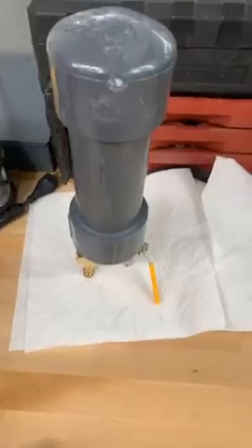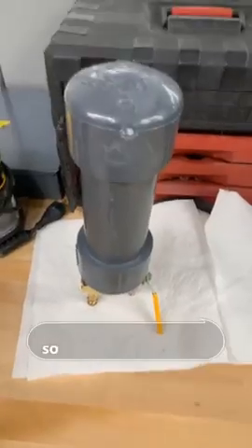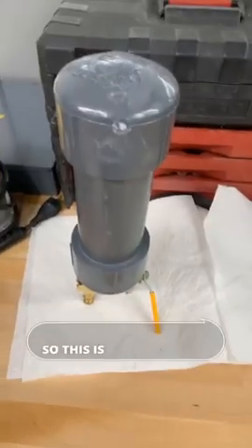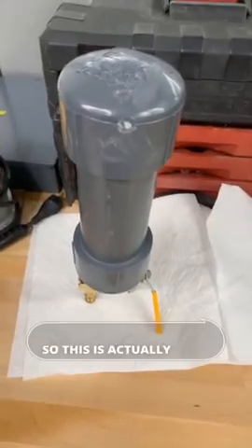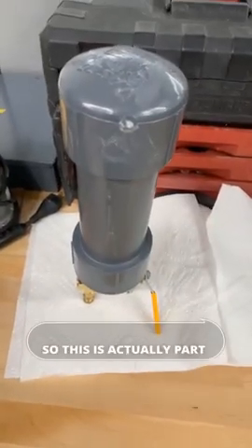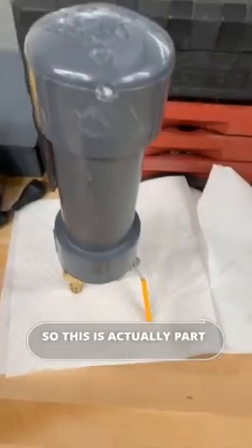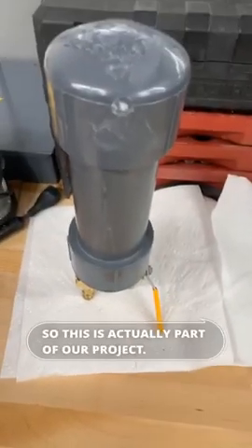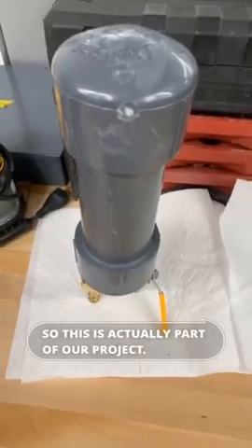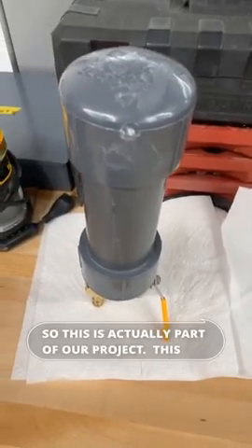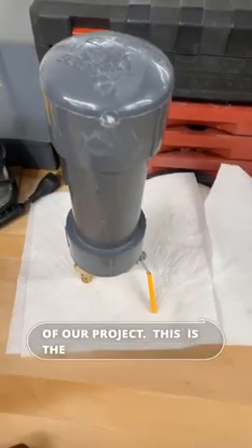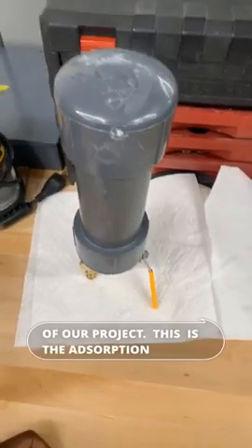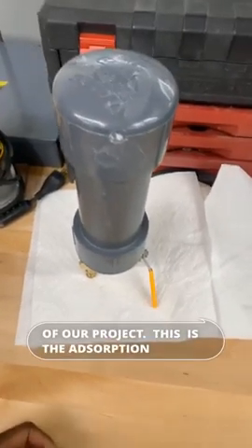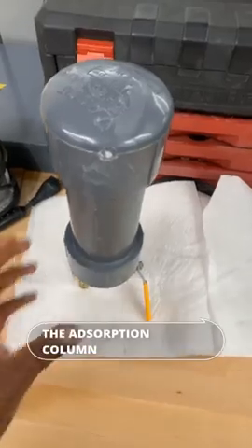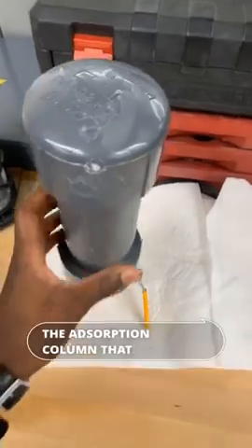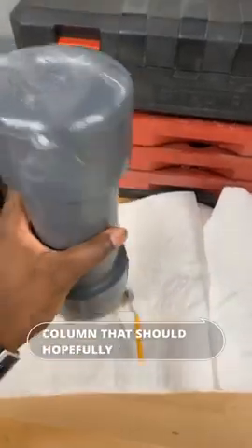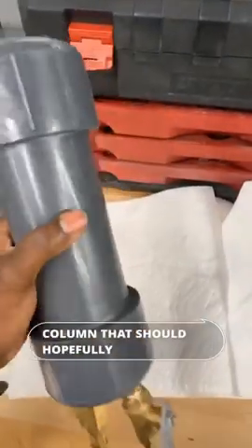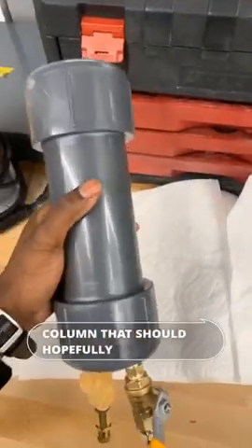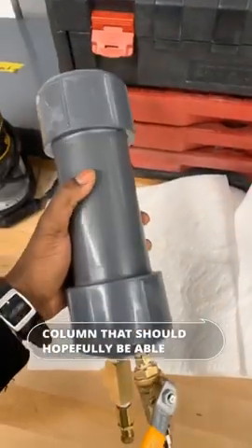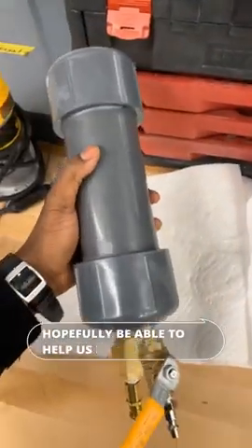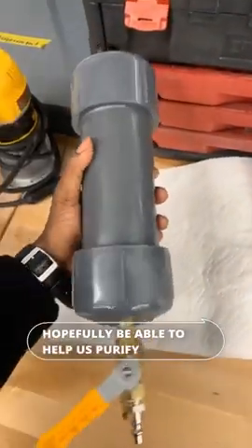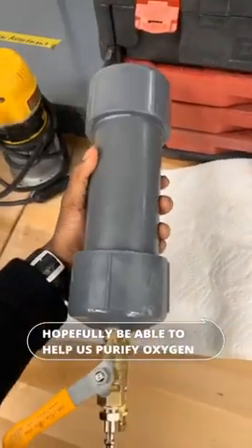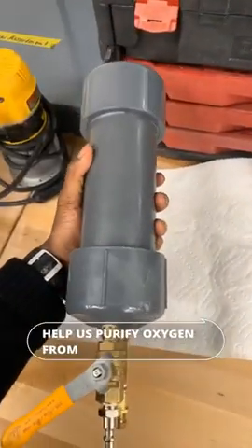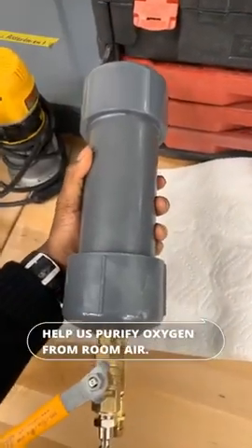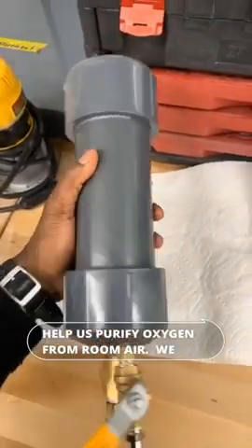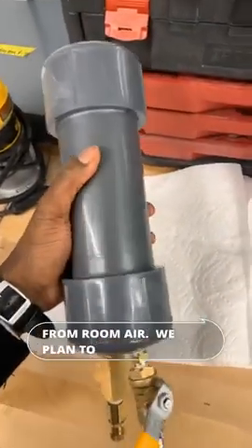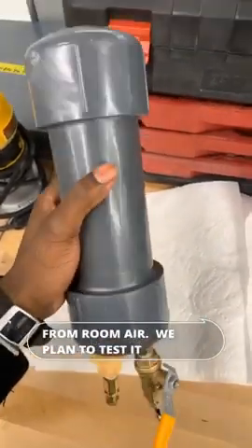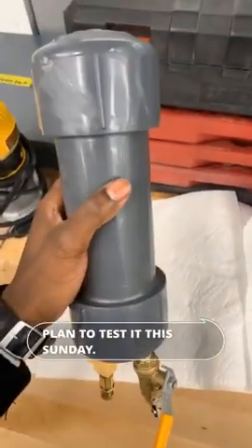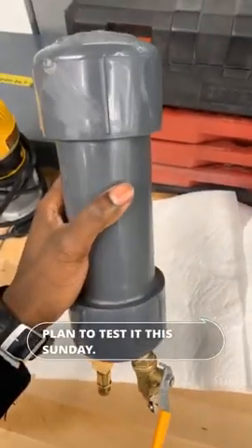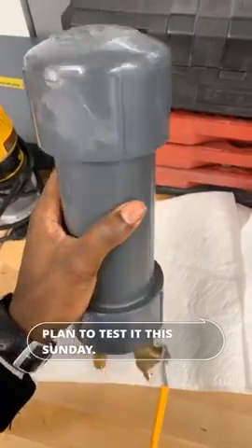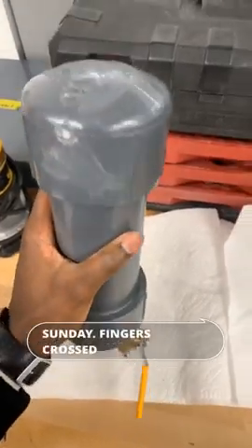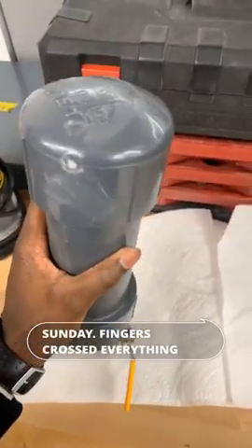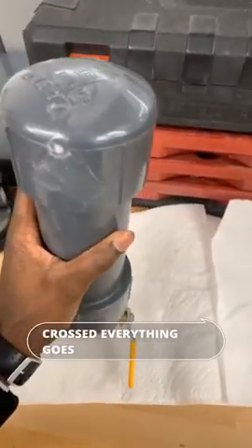This is actually part of our project. This is the absorption column that should hopefully be able to help us purify oxygen from room air. We plan to test it this Sunday — fingers crossed everything goes well.